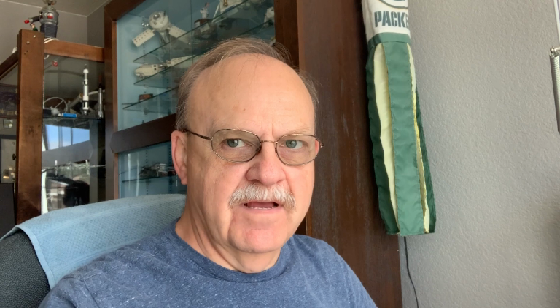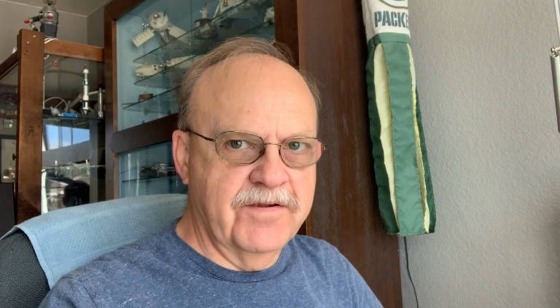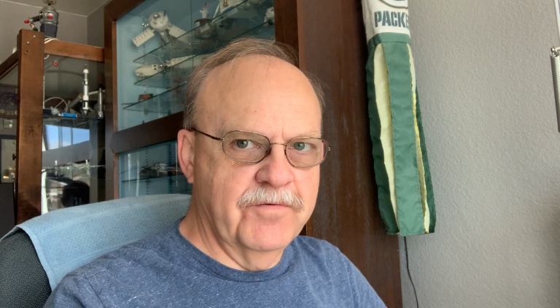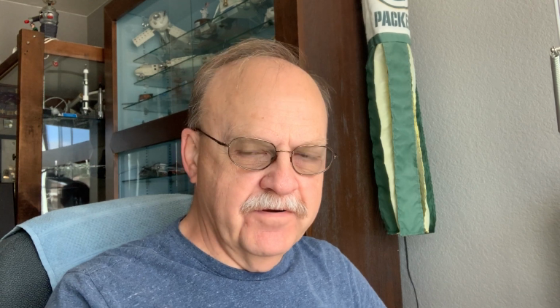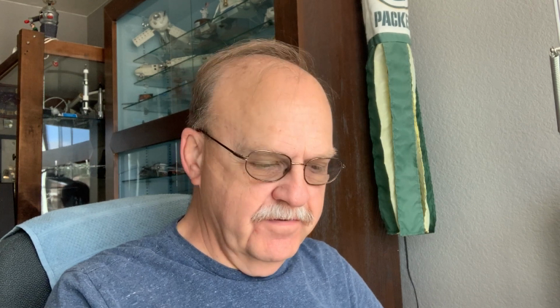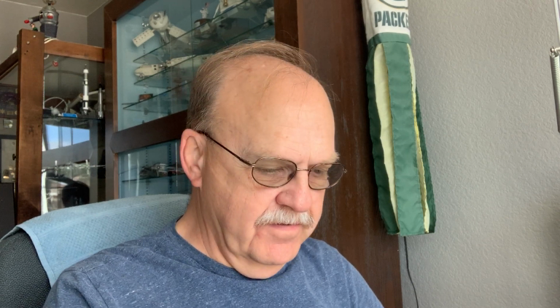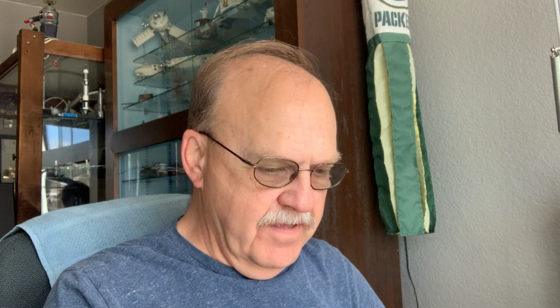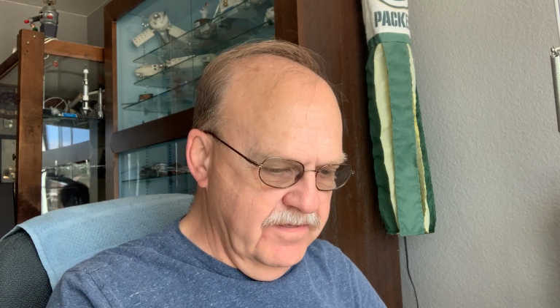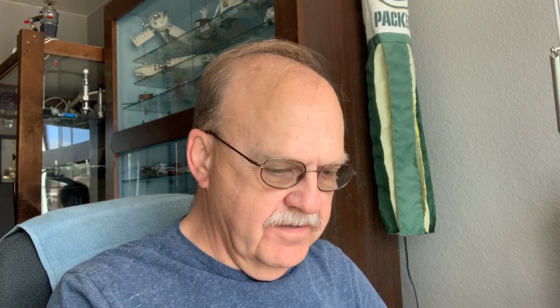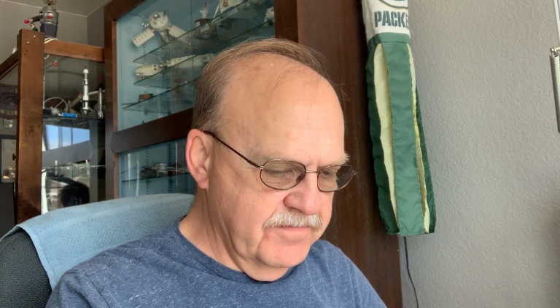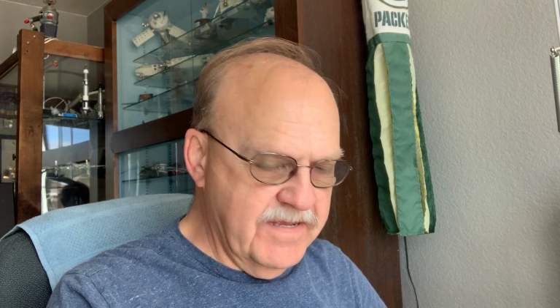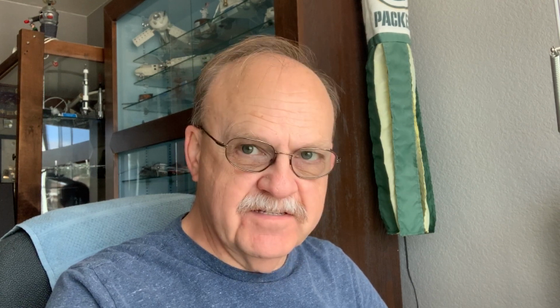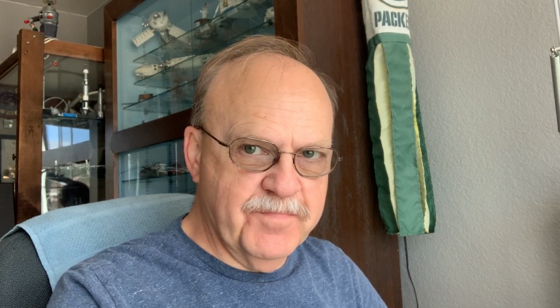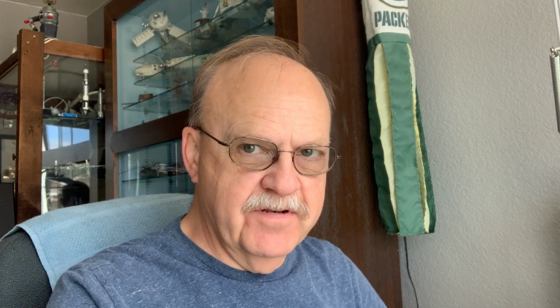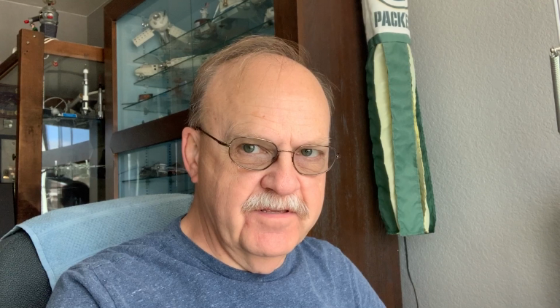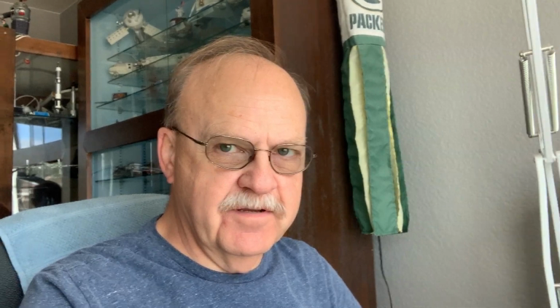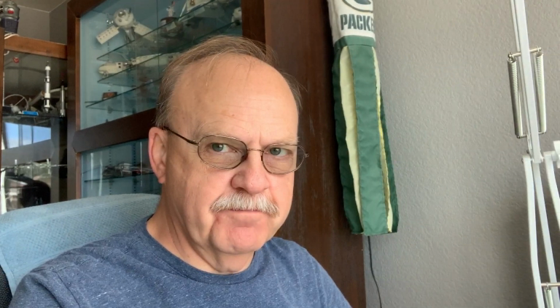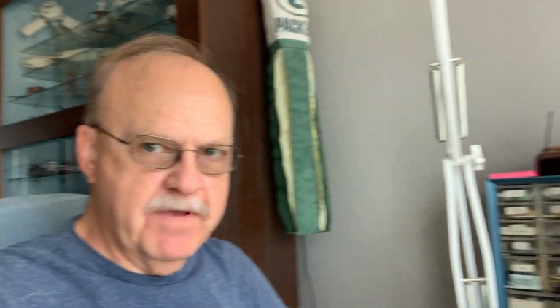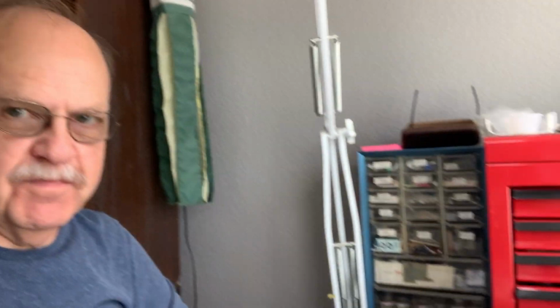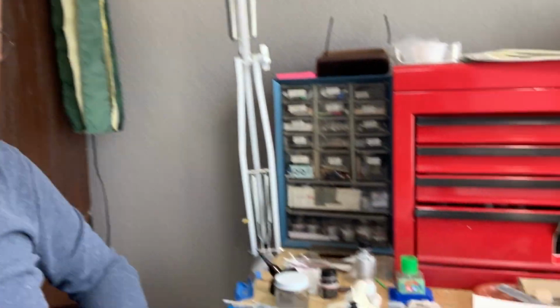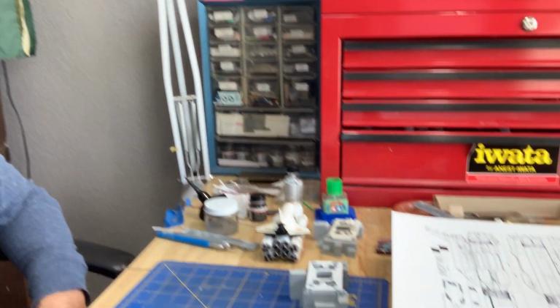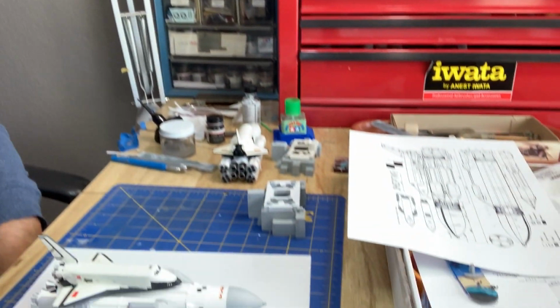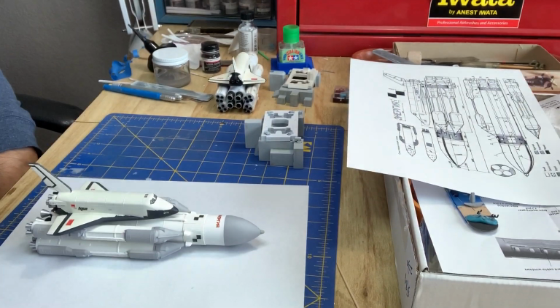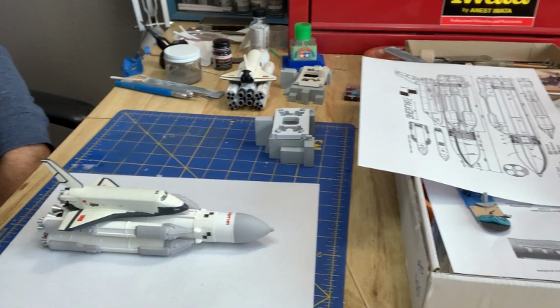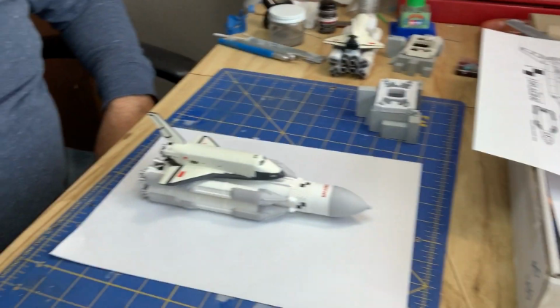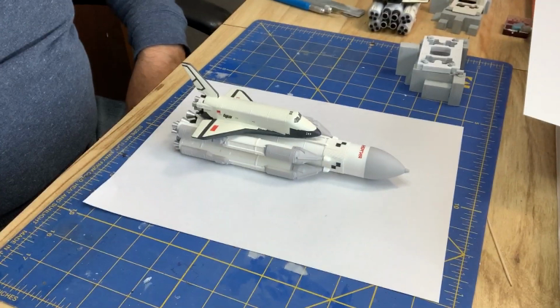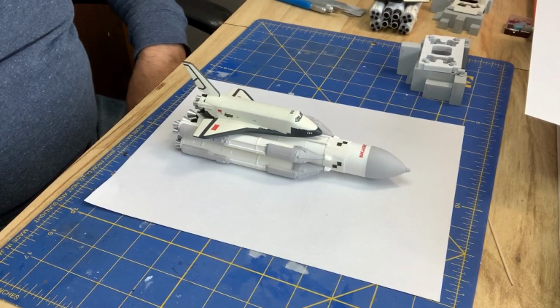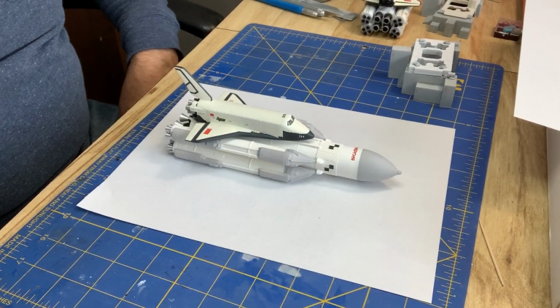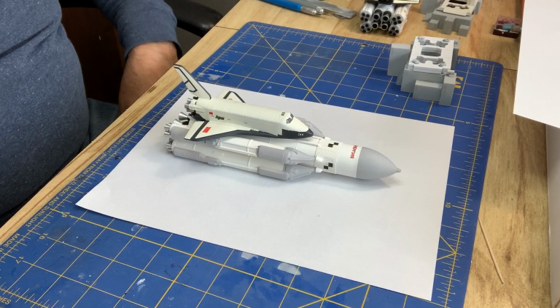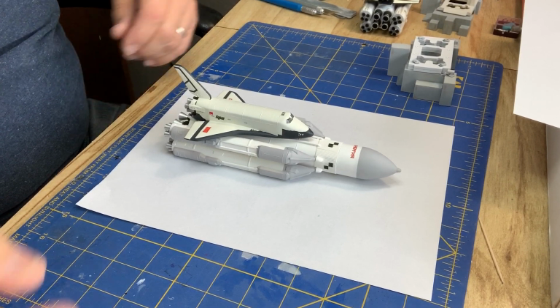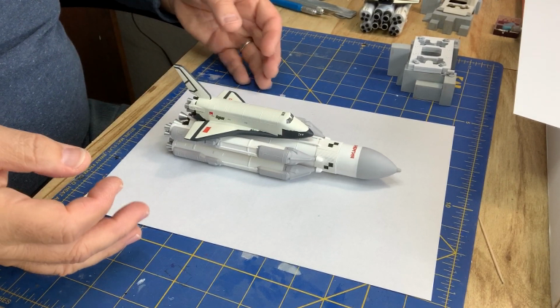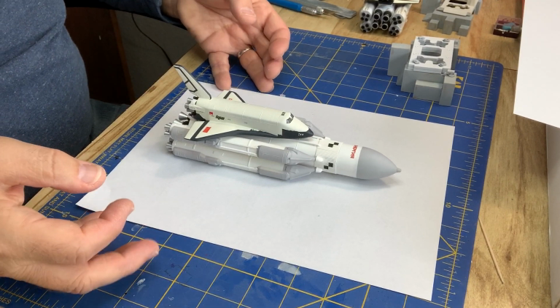Hi there, here we are. The last step in the master model kit is all done. I've finished the thing.